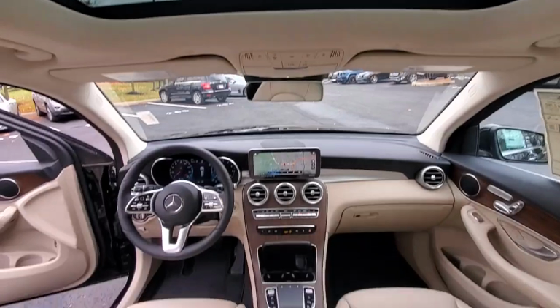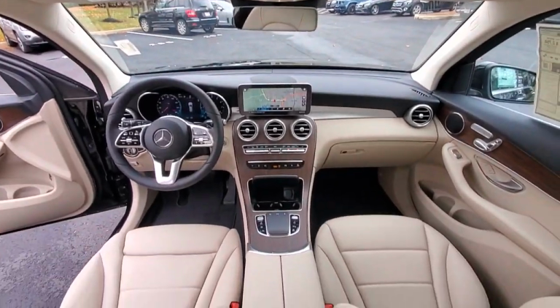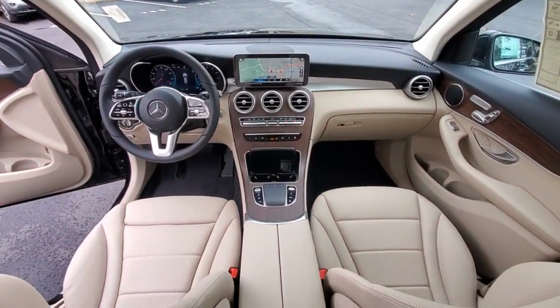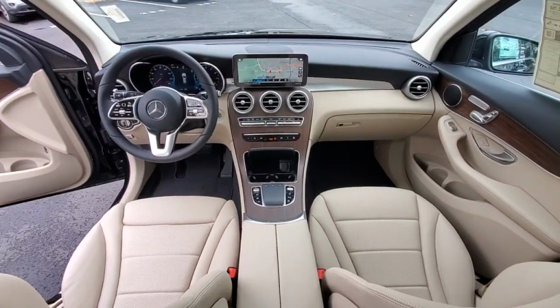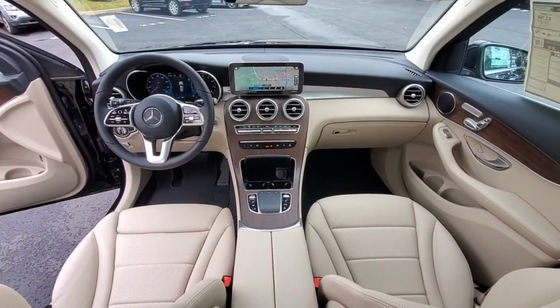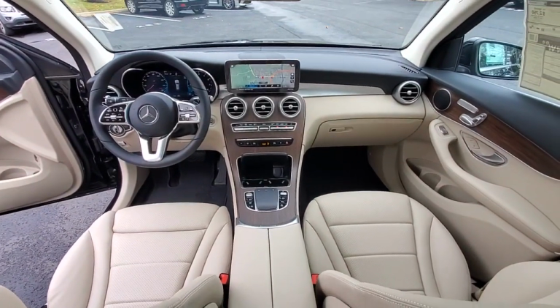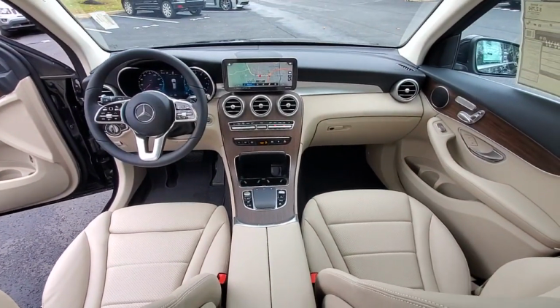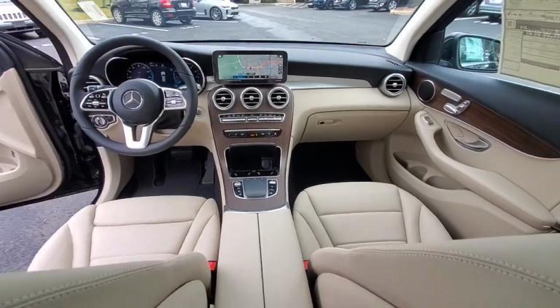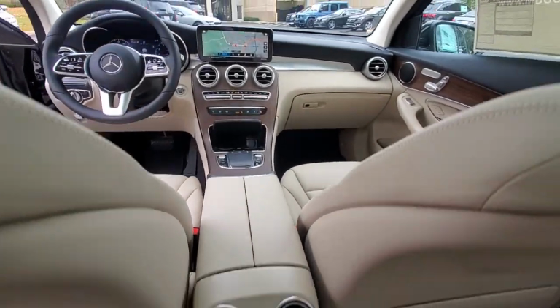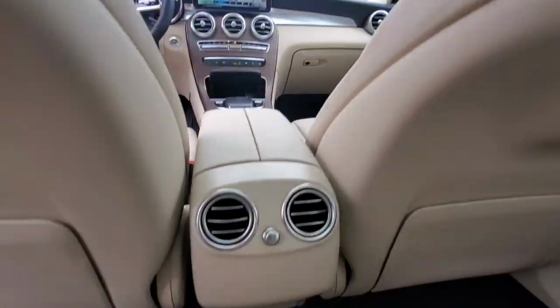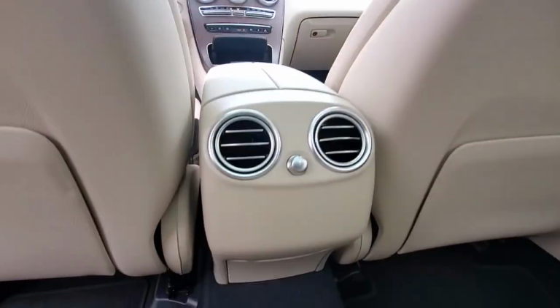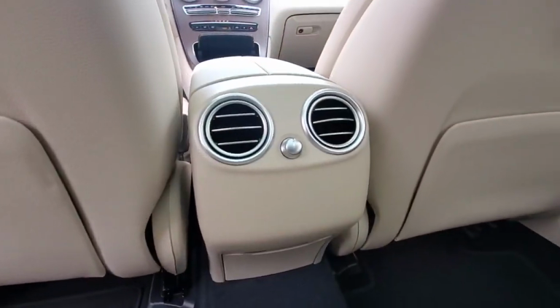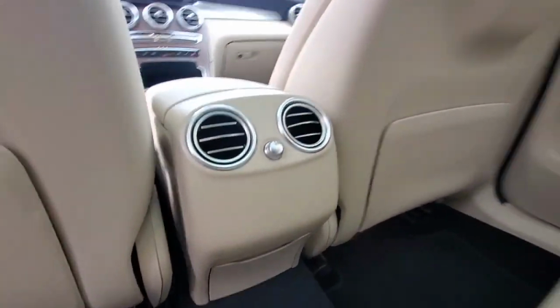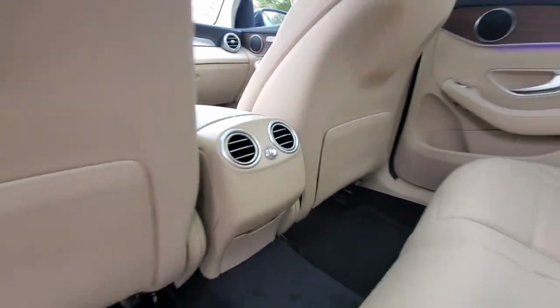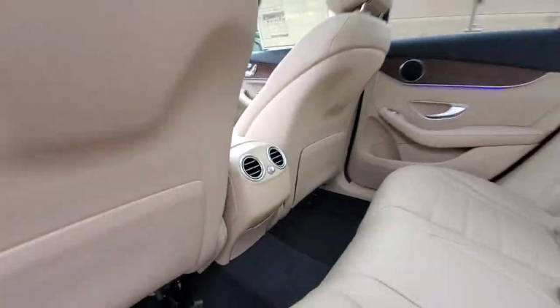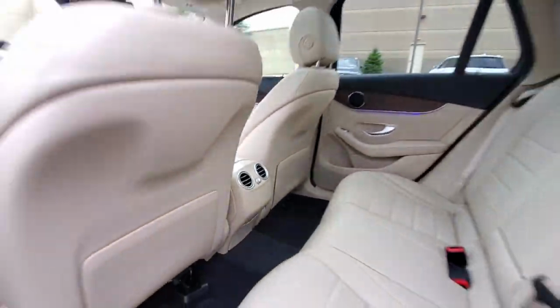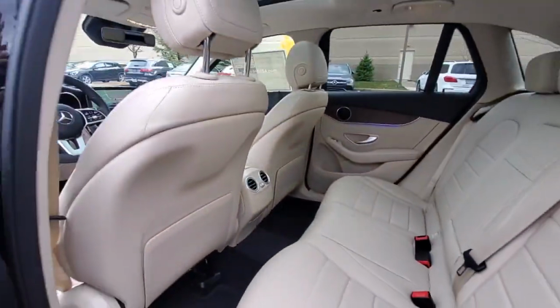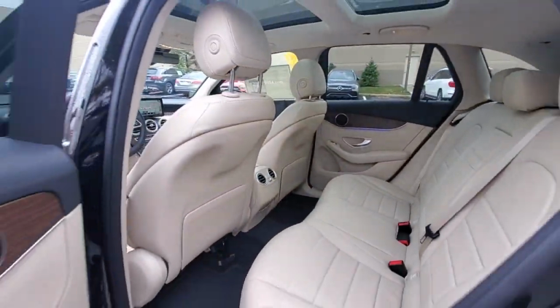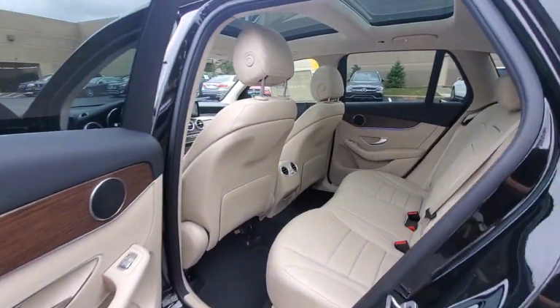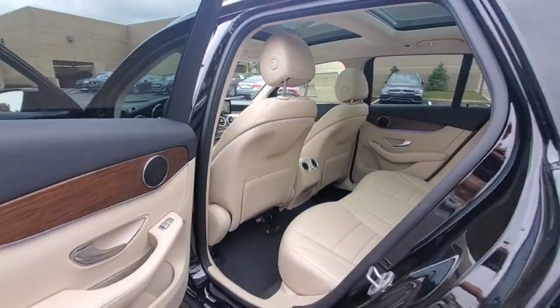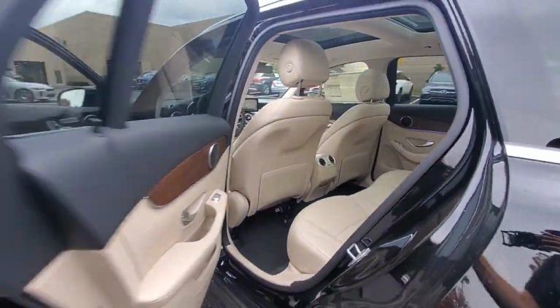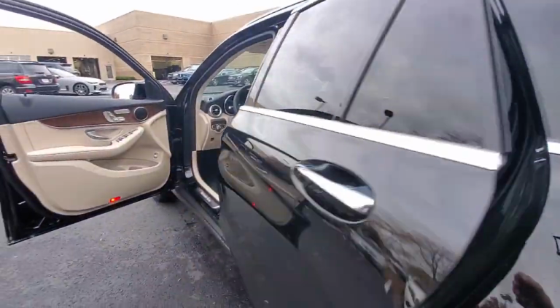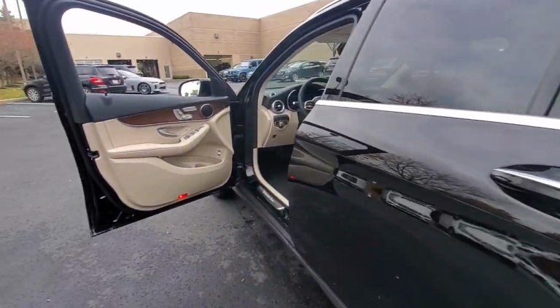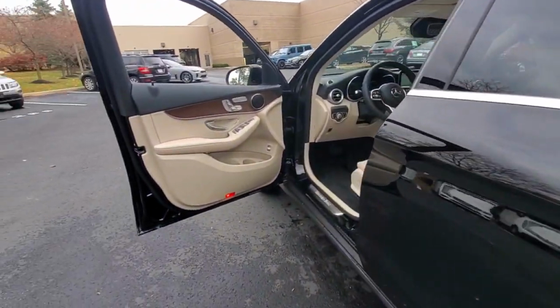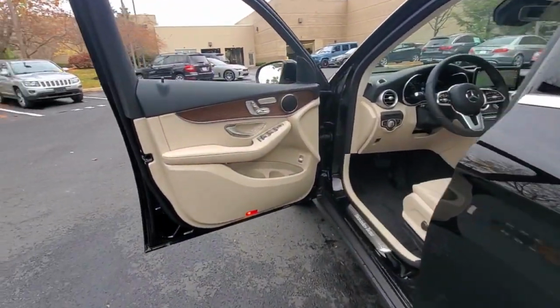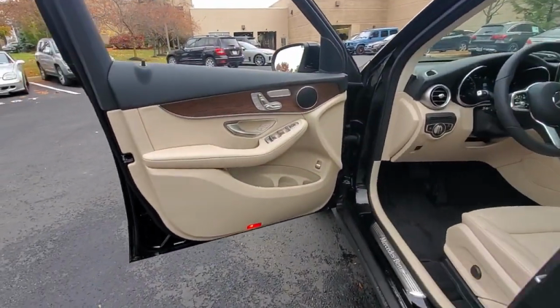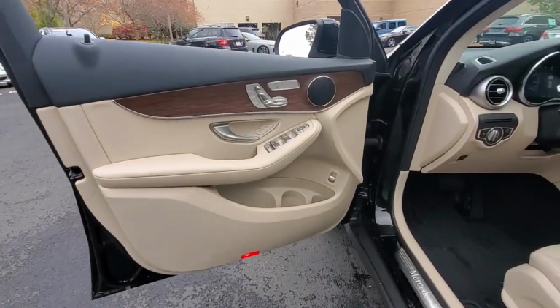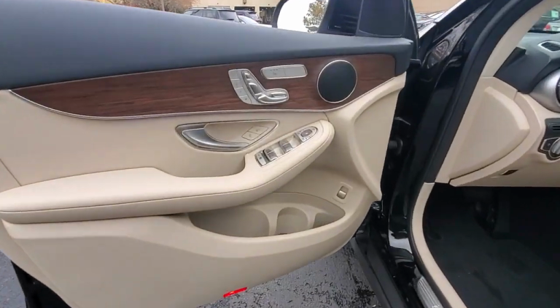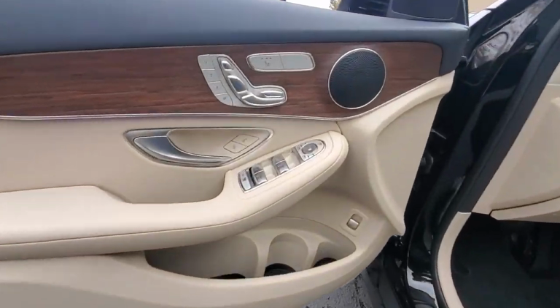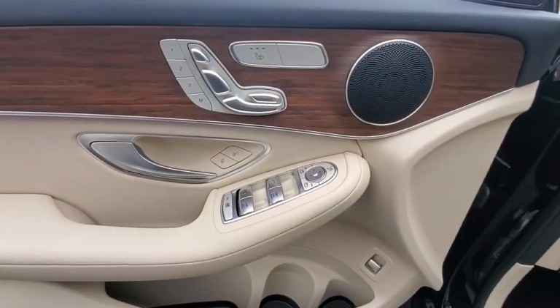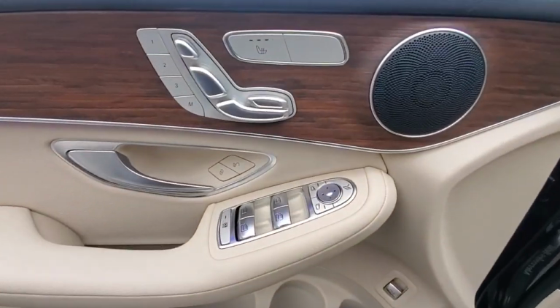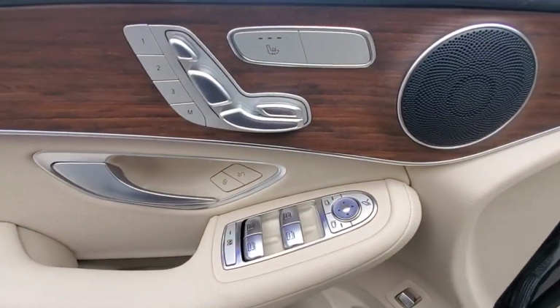Panoramic roof, keyless entry, navigation system, lane-keeping assist, satellite radio, woodgrain interior trim, power liftgate, power passenger seat, fog lamps, aluminum wheels.